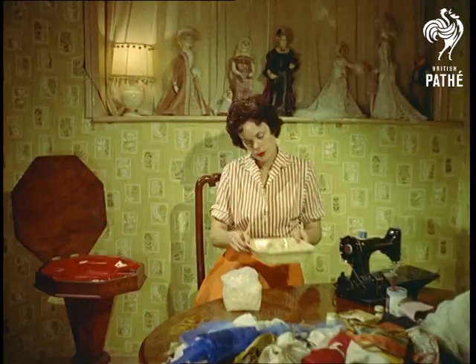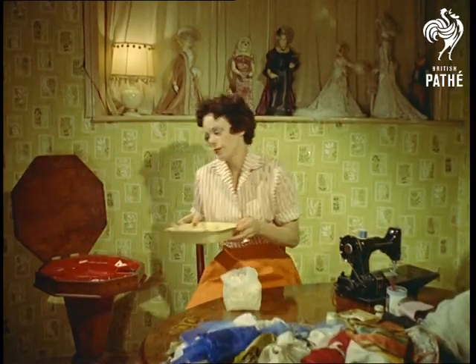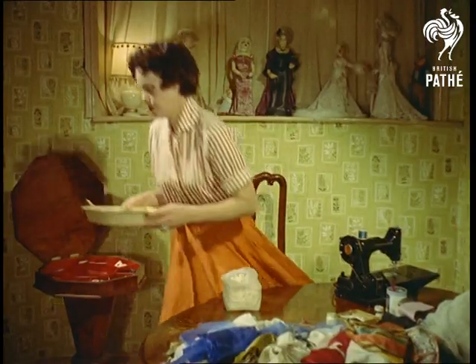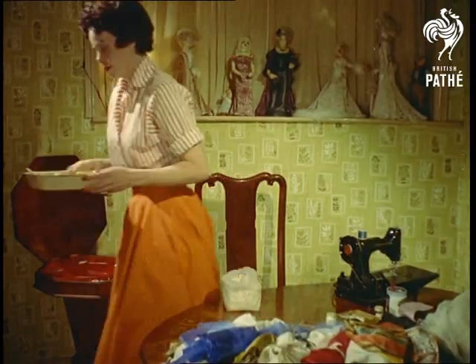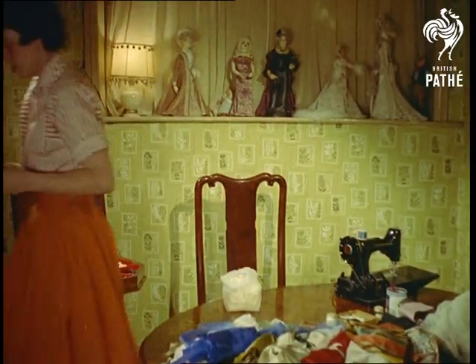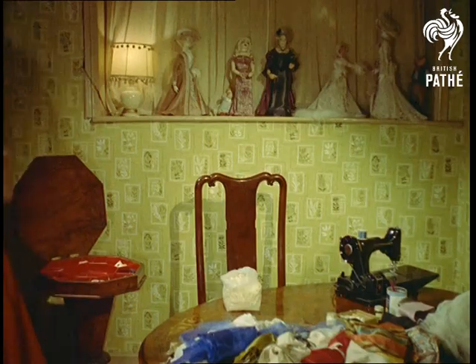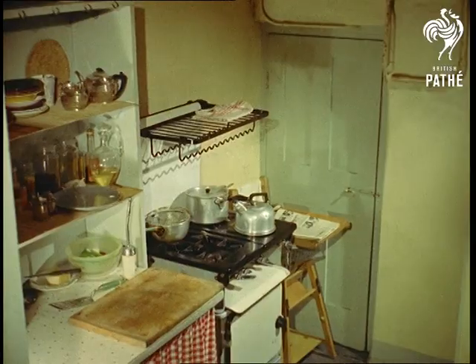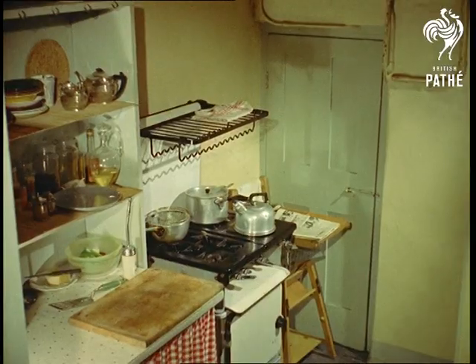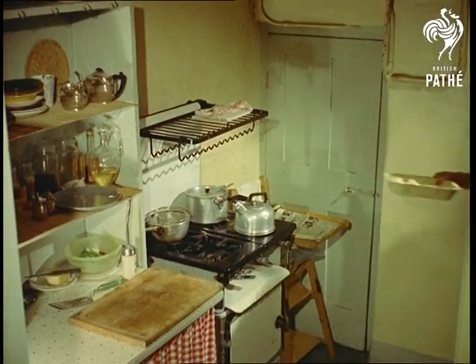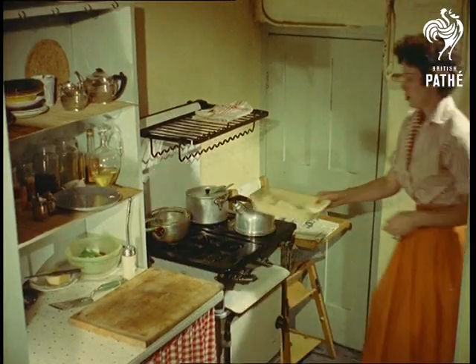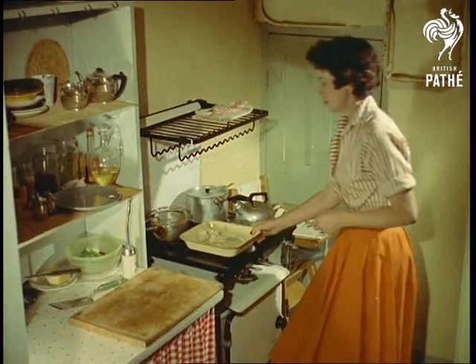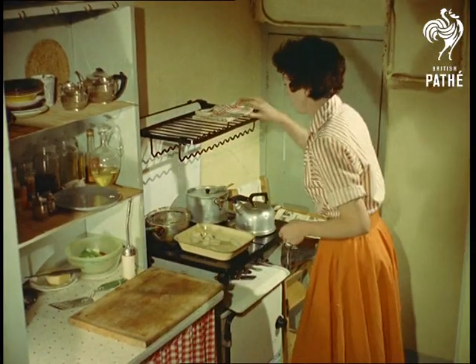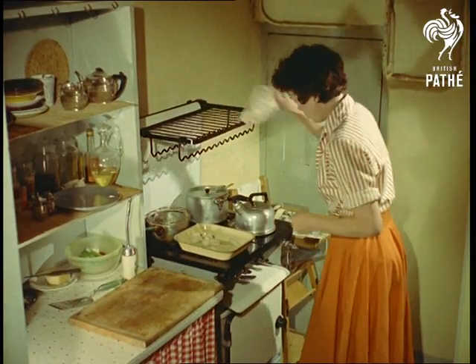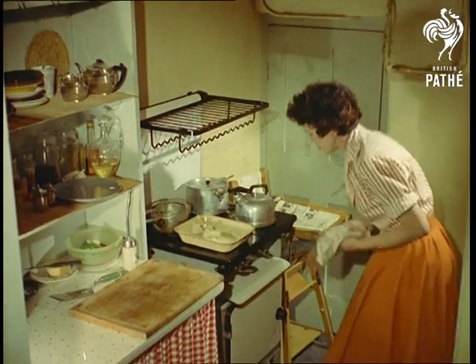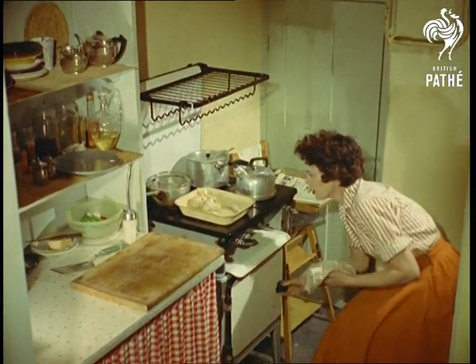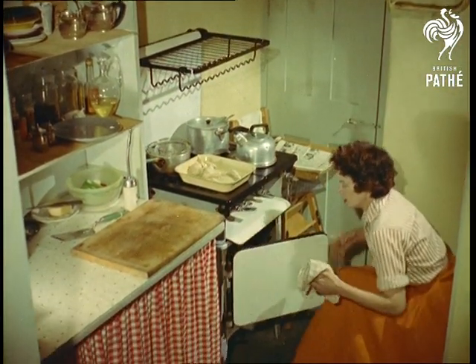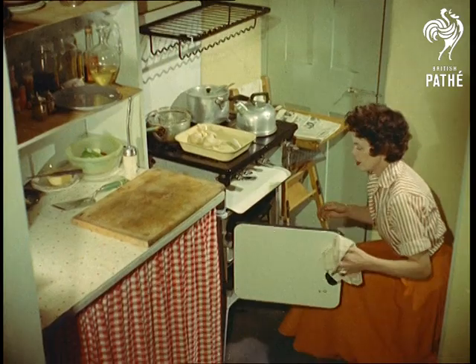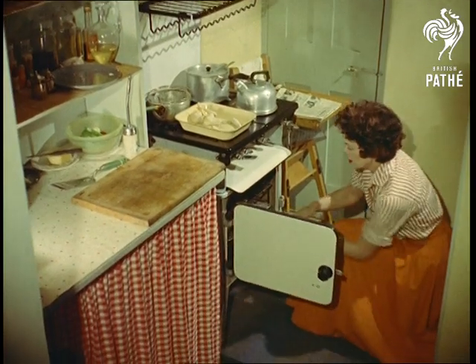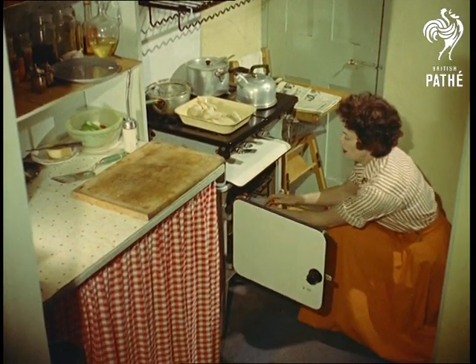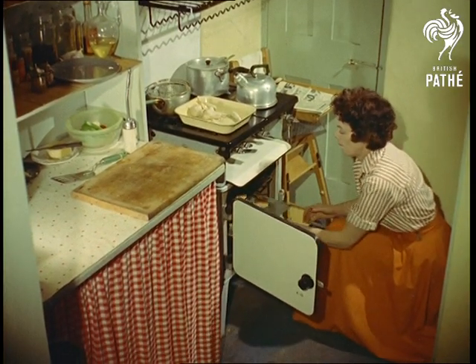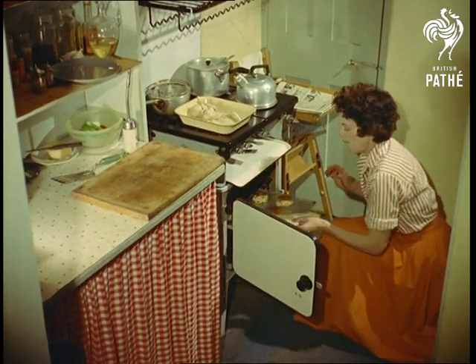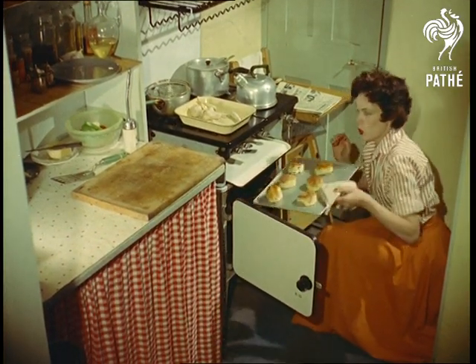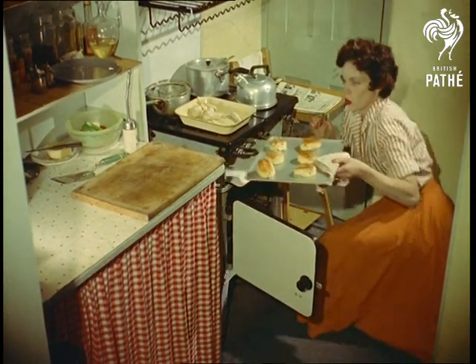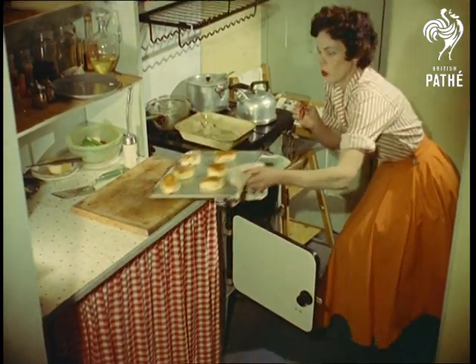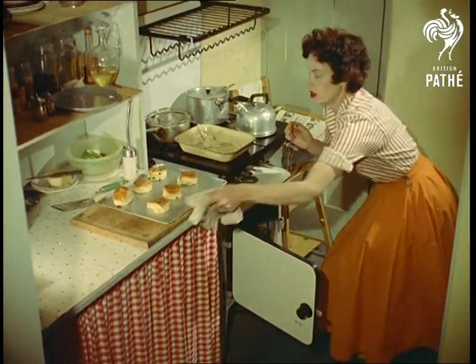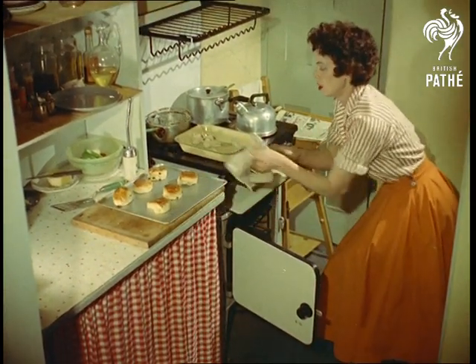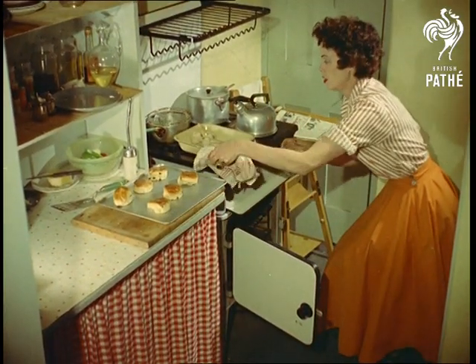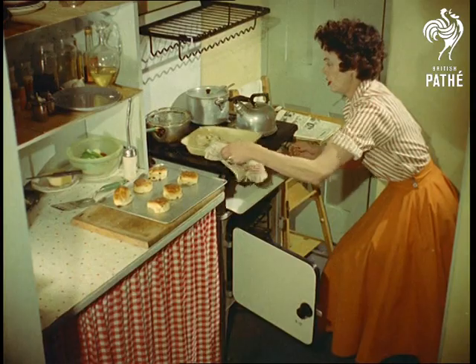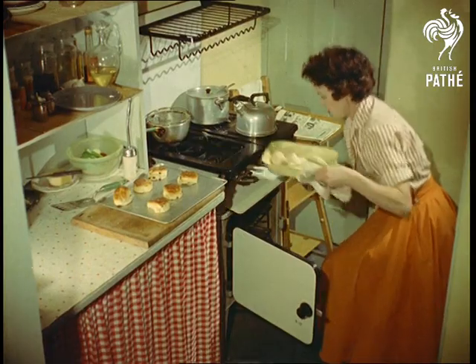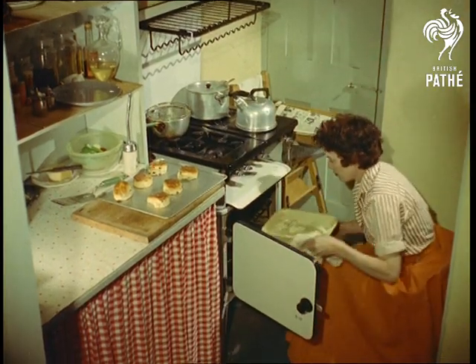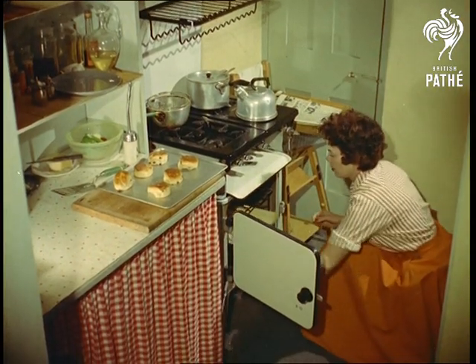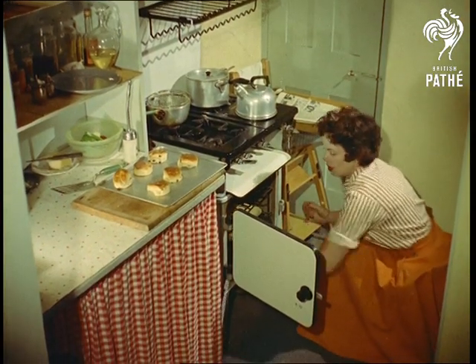Mrs. Diaz makes the dolls in between the normal household chores and looking after her husband and small son. She works to a strict timetable. For example, baking time for the dolls is about 20 minutes. And the cakes? Well, like most housewives, she regards that as a professional secret.